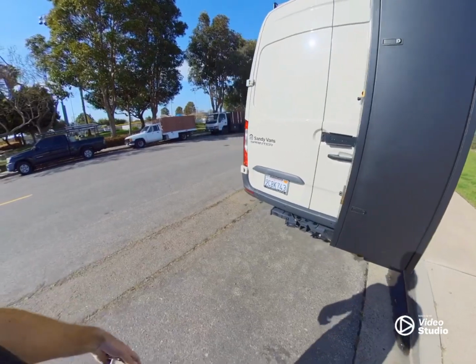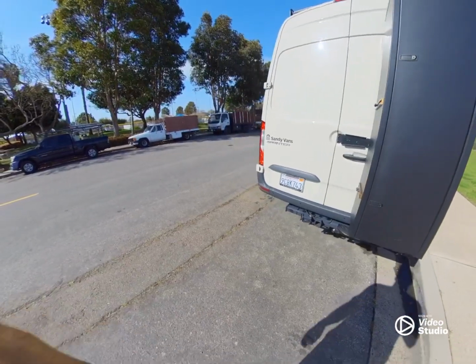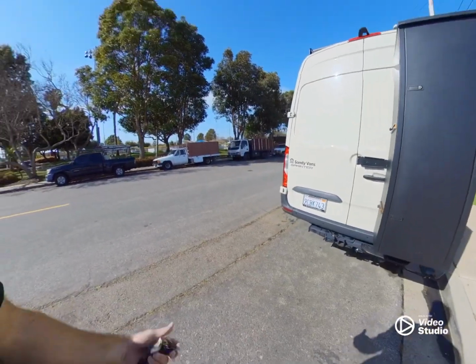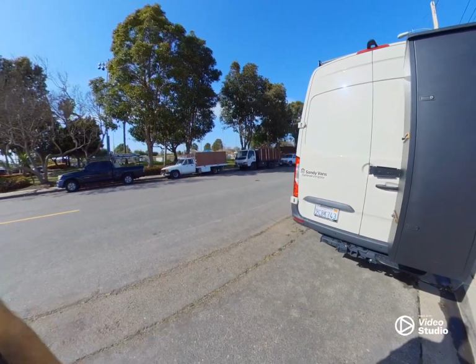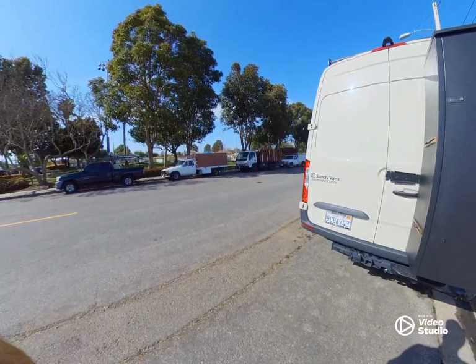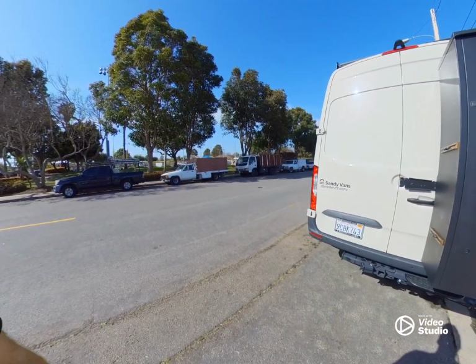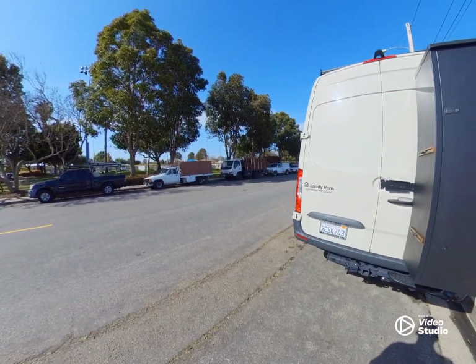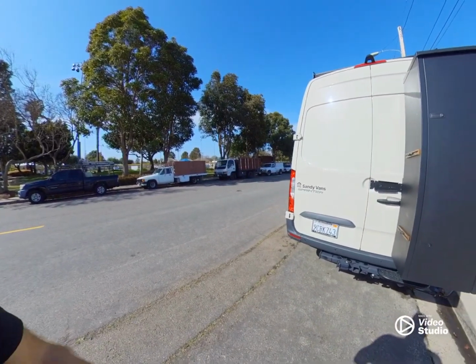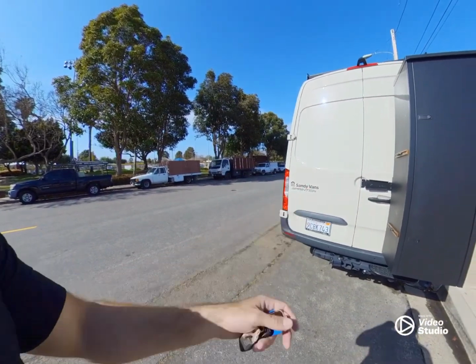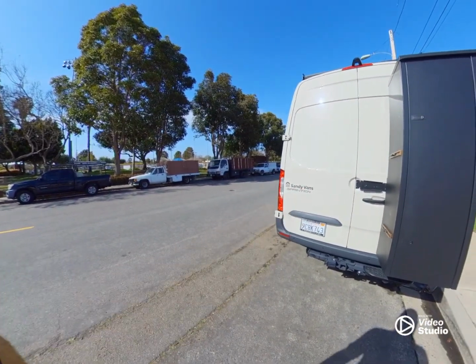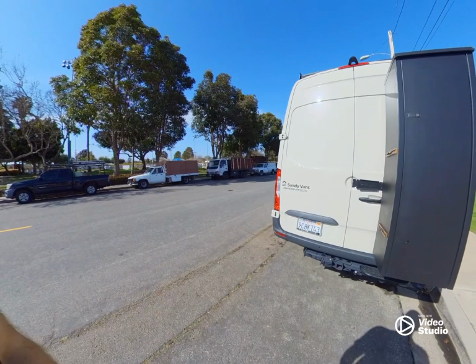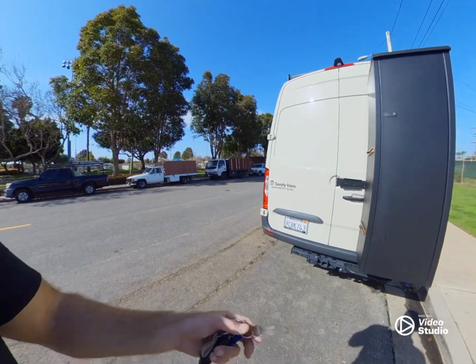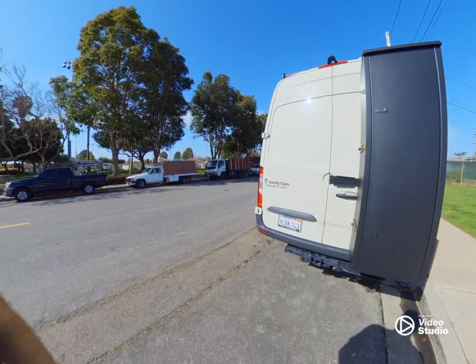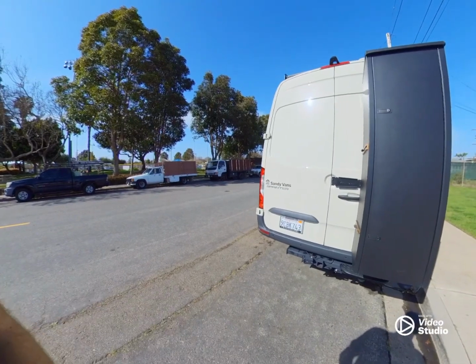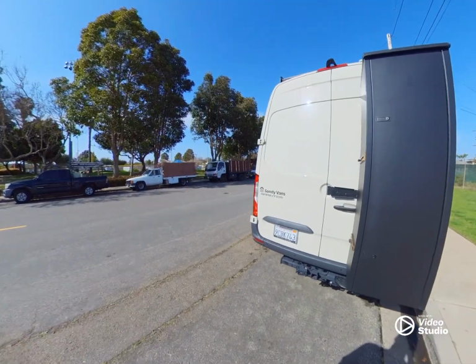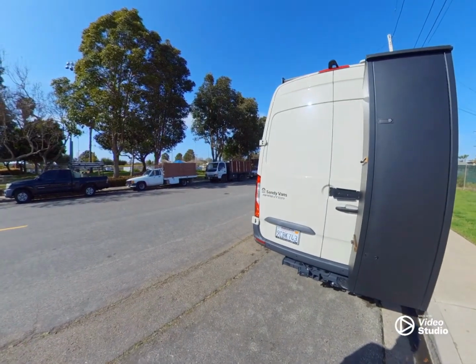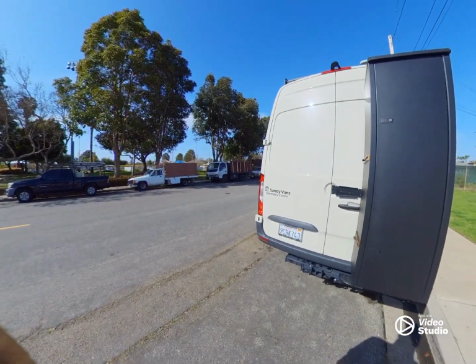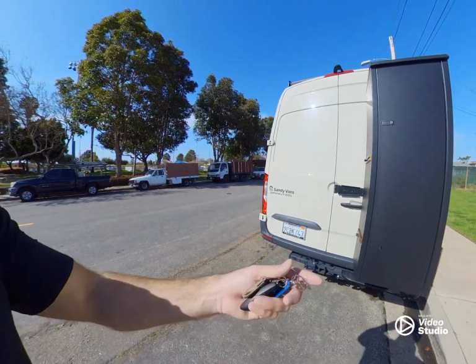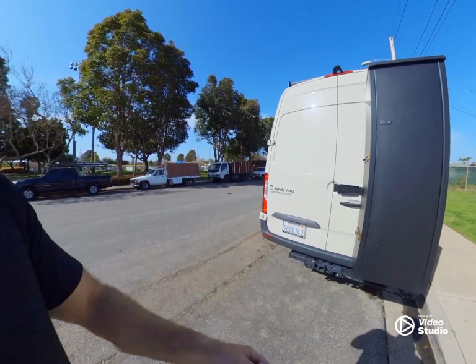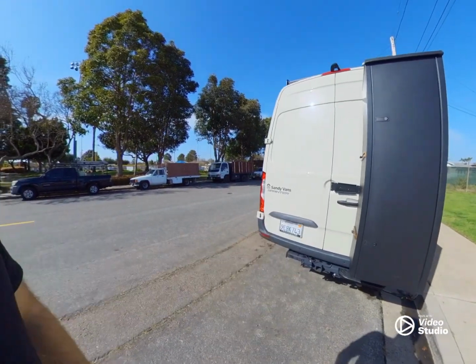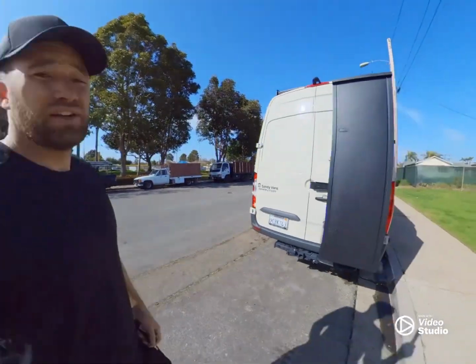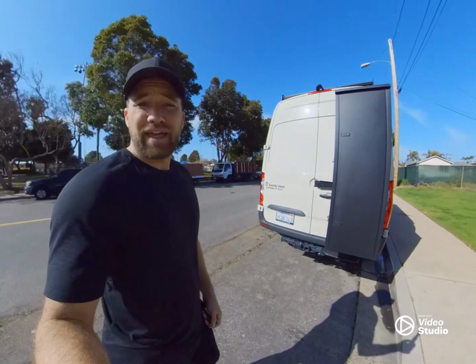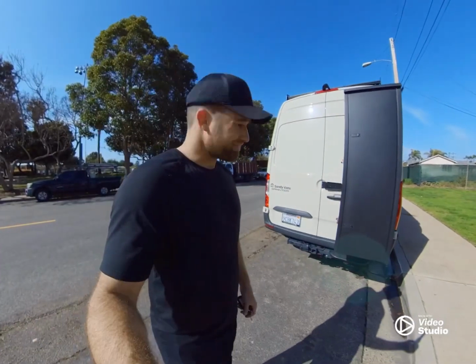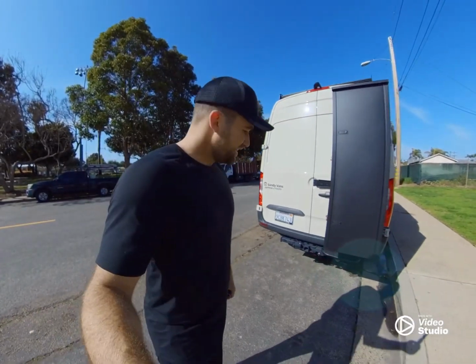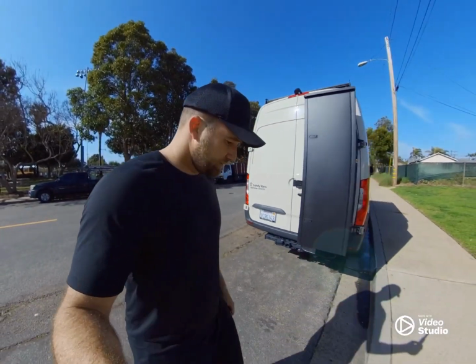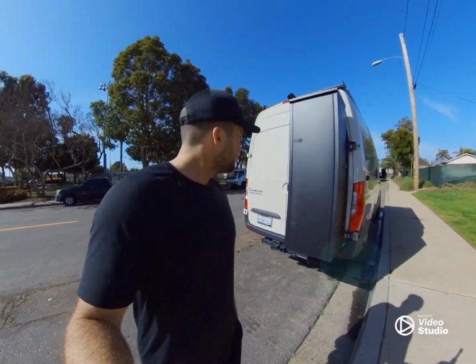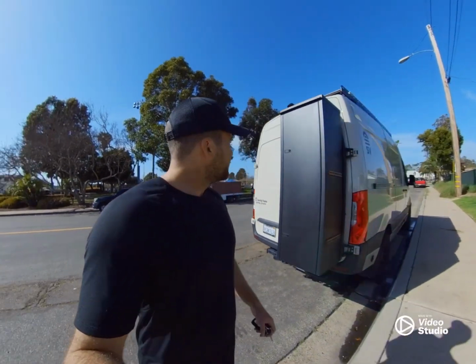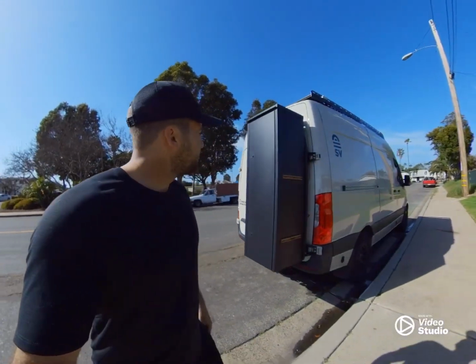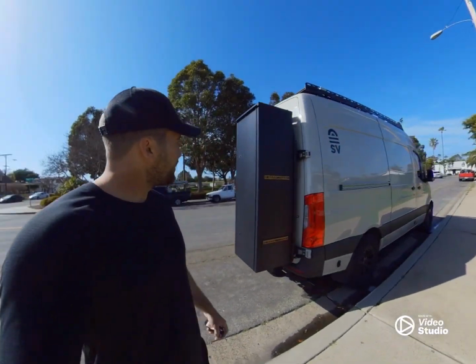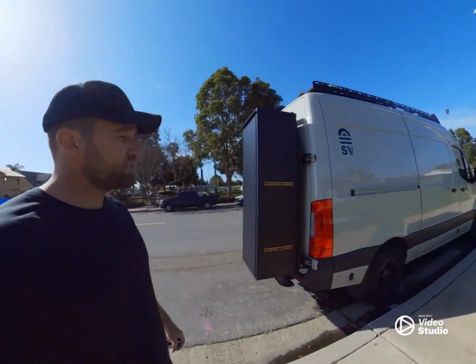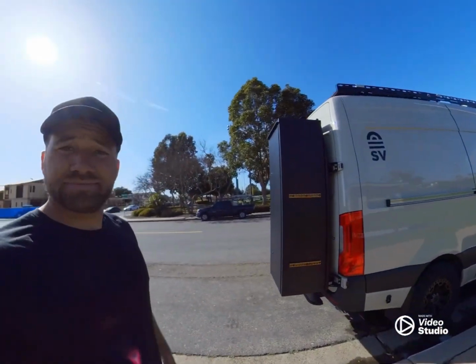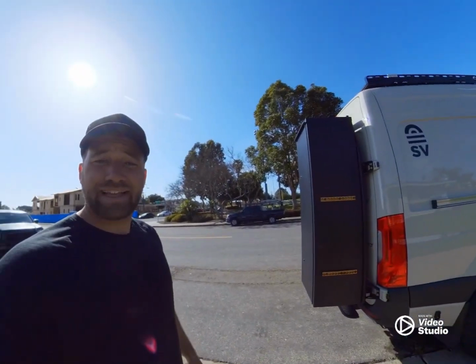It's probably my favorite thing for long trips and even just going to the beach with extra gear. For skis and snowboards, we've done a couple of trips up to Mammoth this year and this thing has been super legit for that. Let me know if you have any questions — thanks!